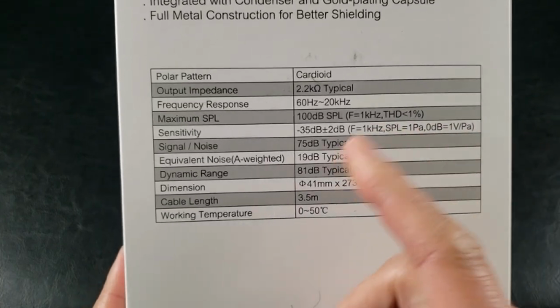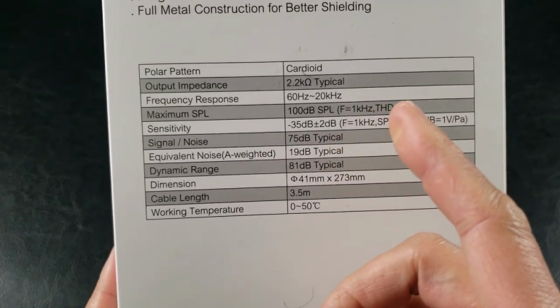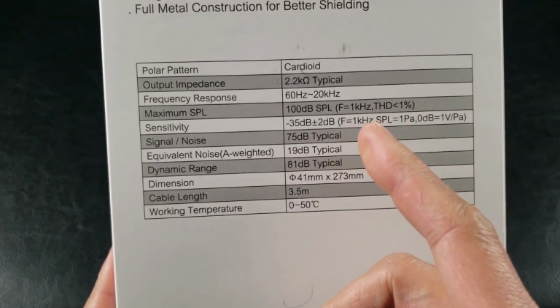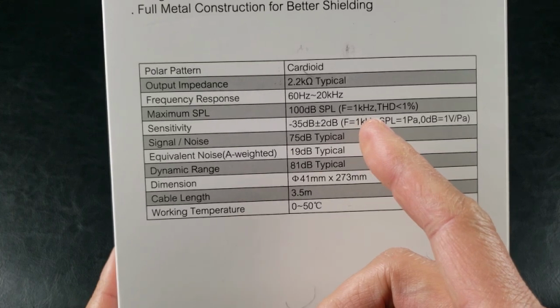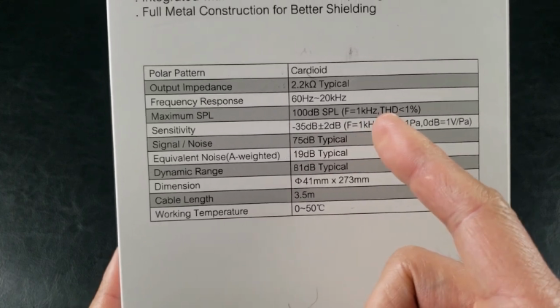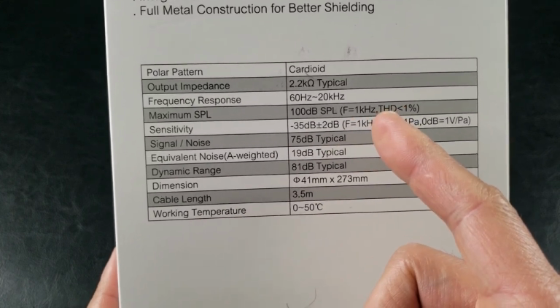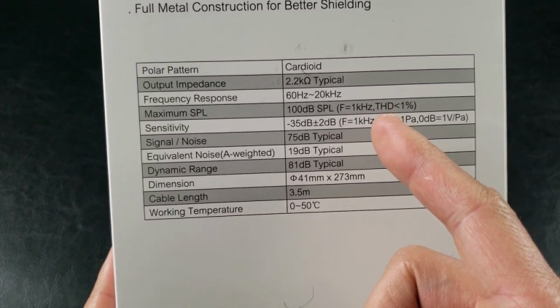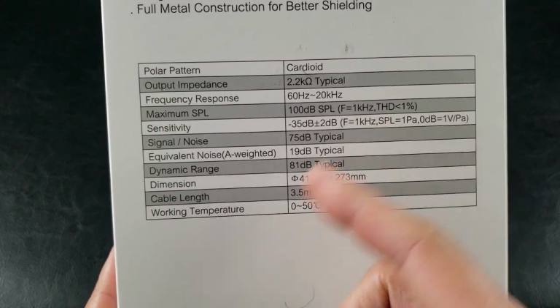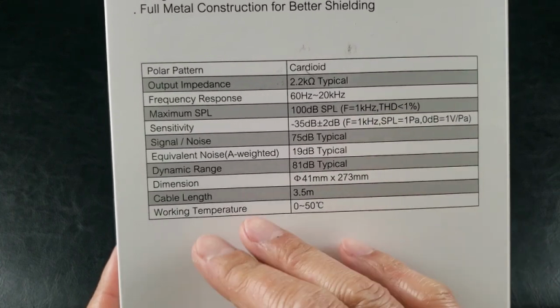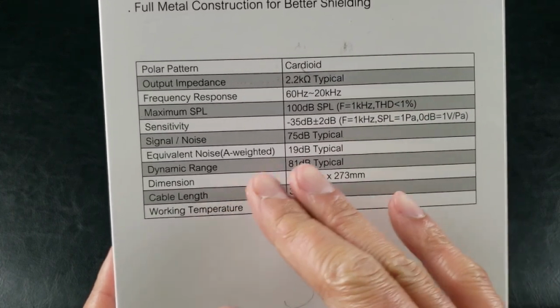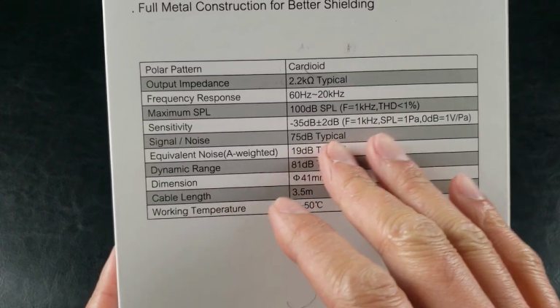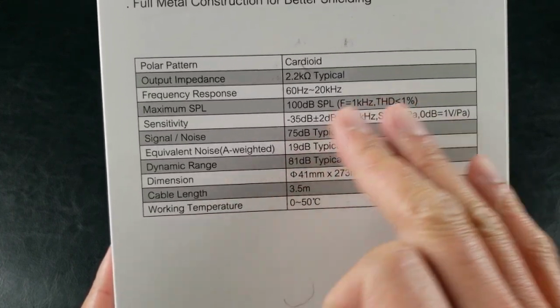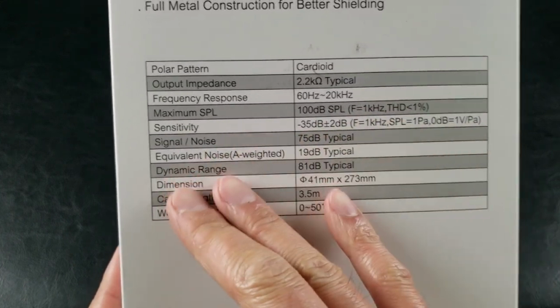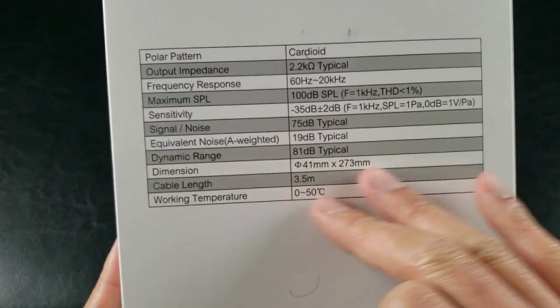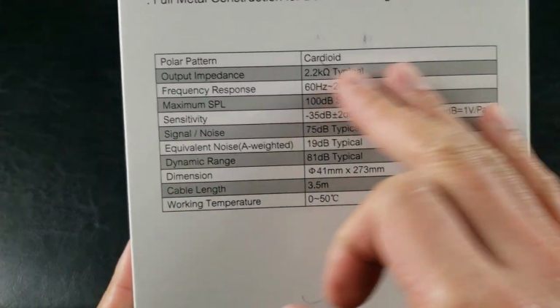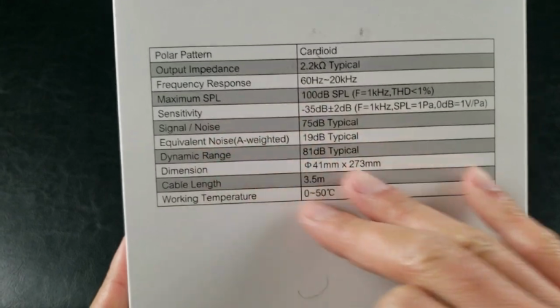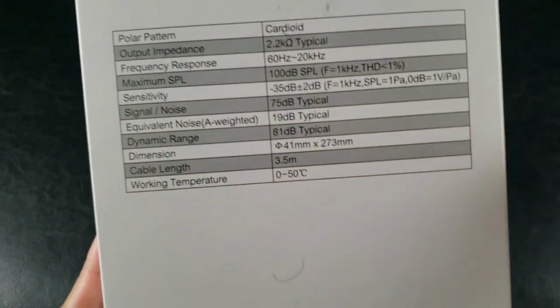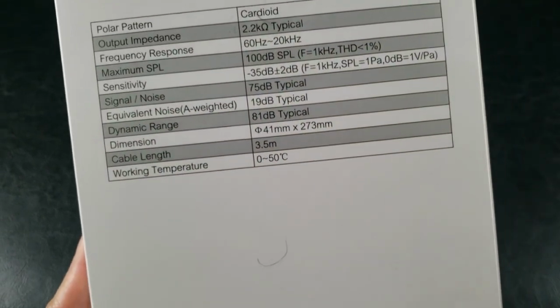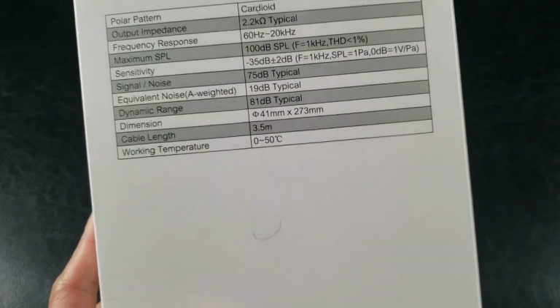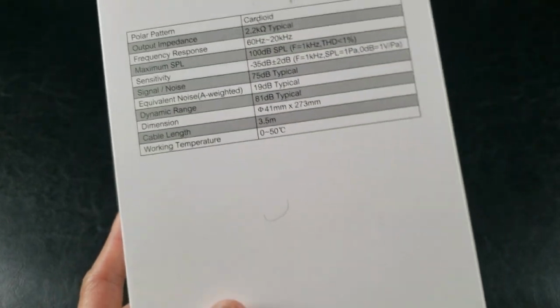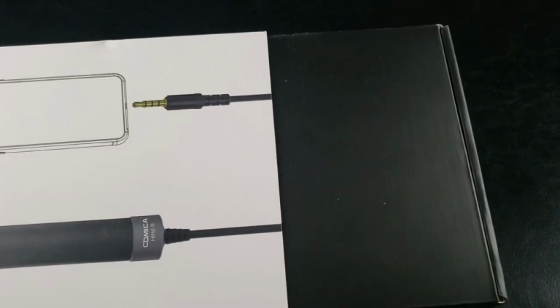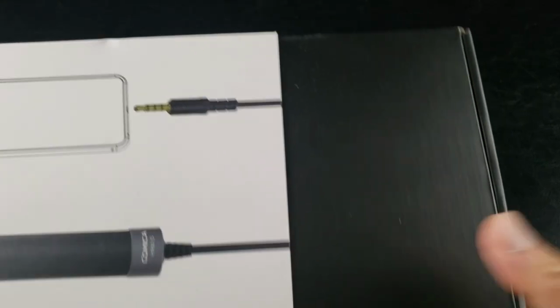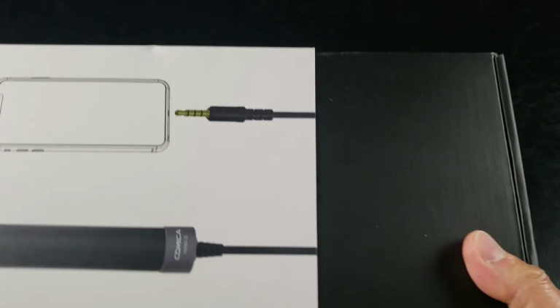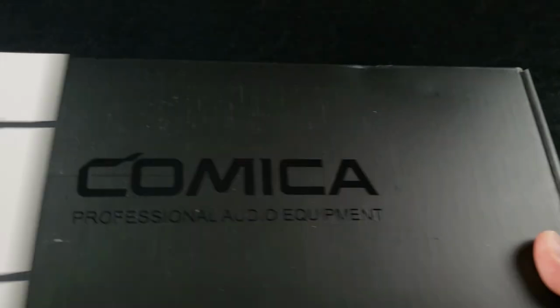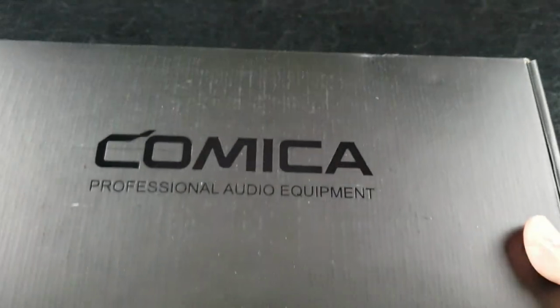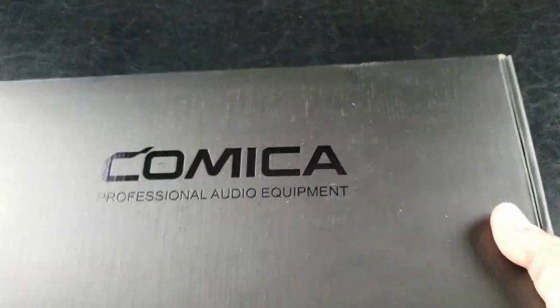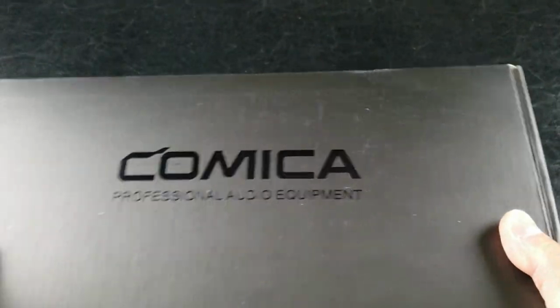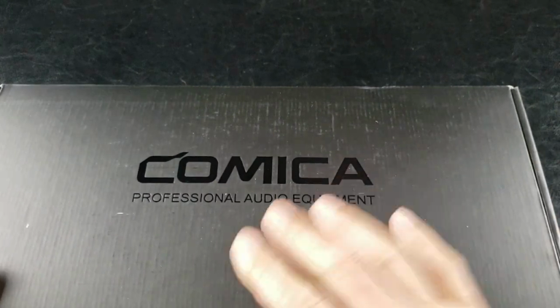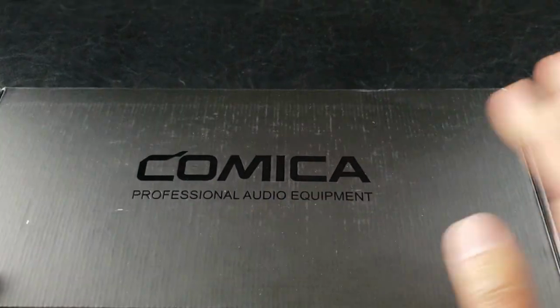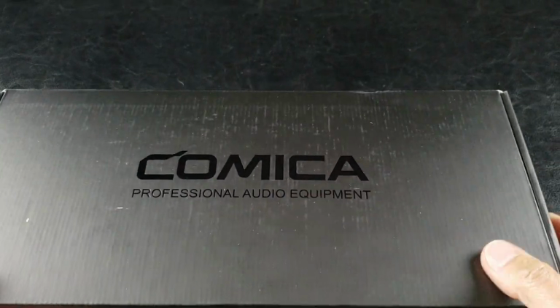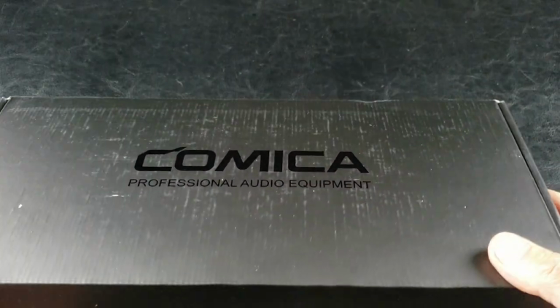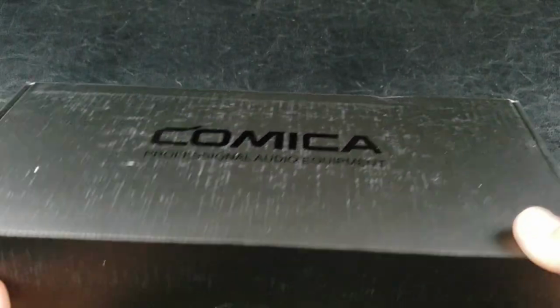Frequency response: 60 Hz to 20 kHz, operating within that range right there. Comica Professional Audio Equipment.